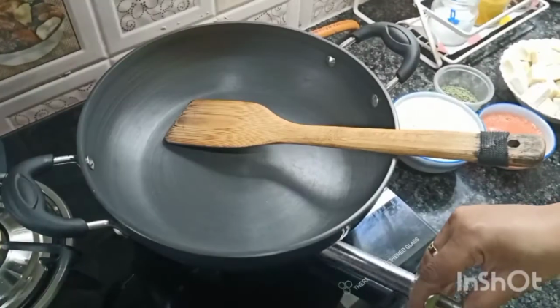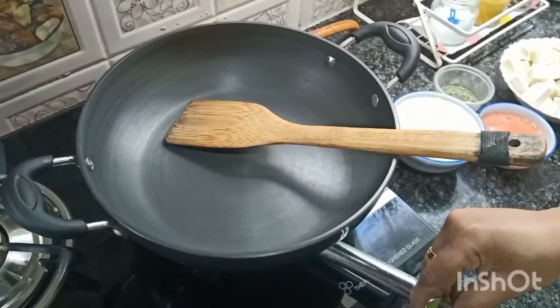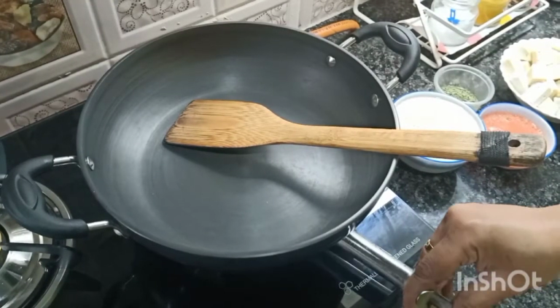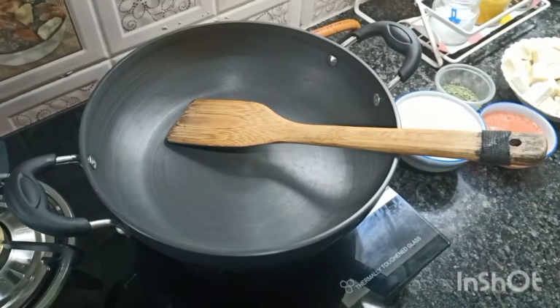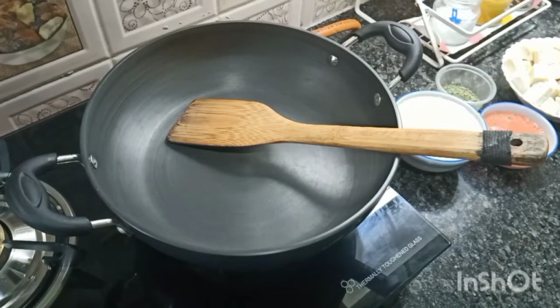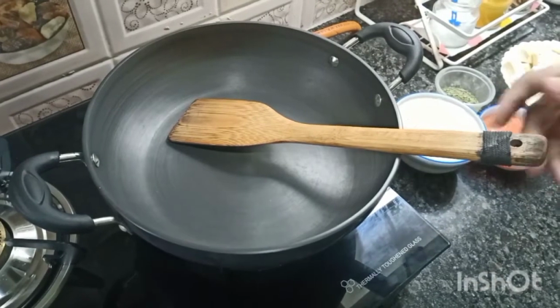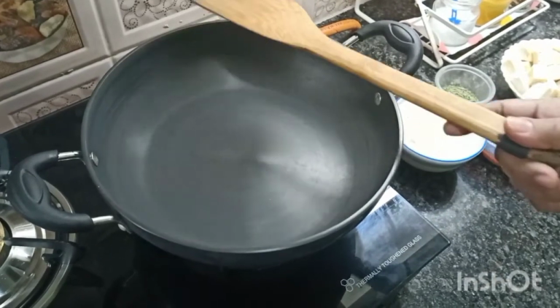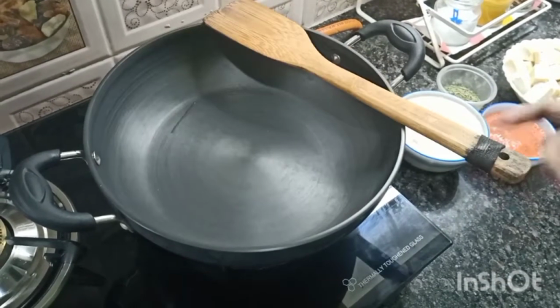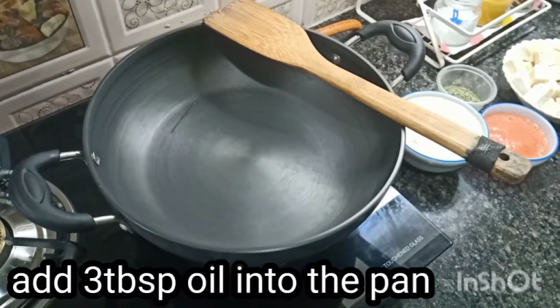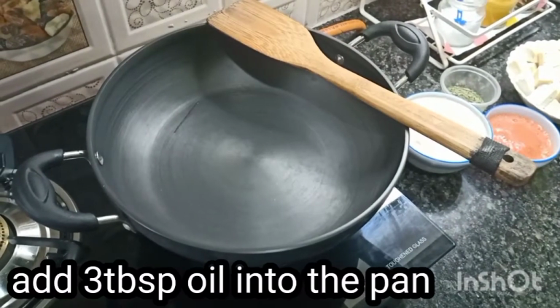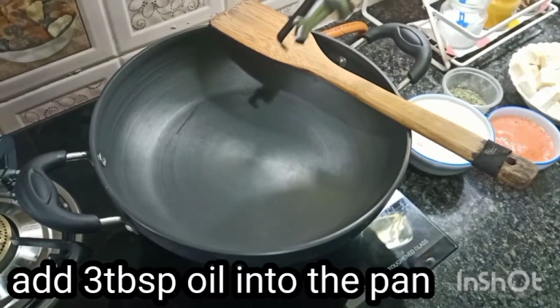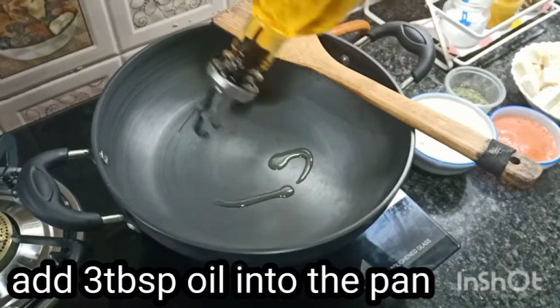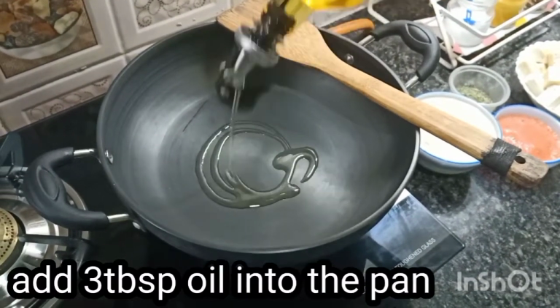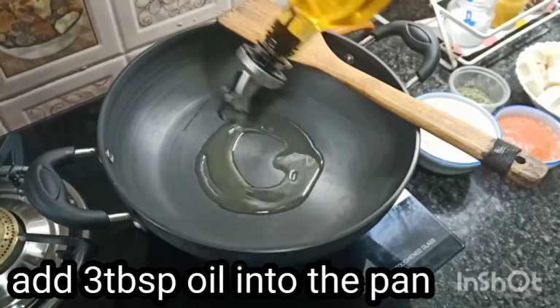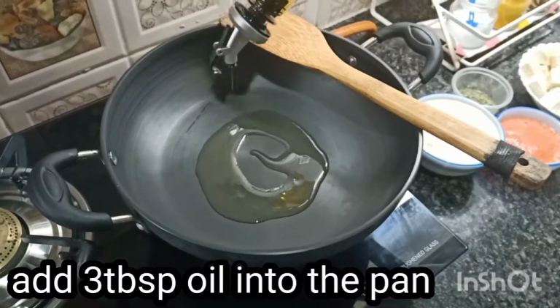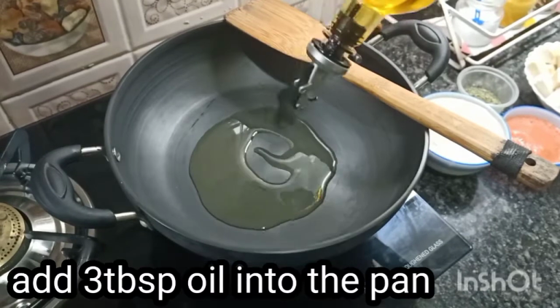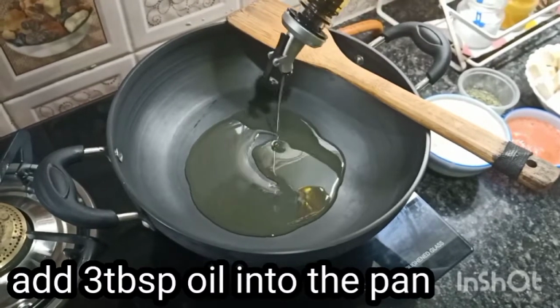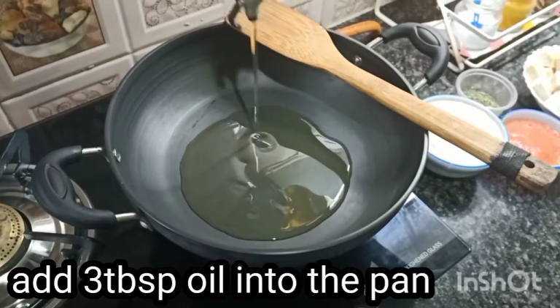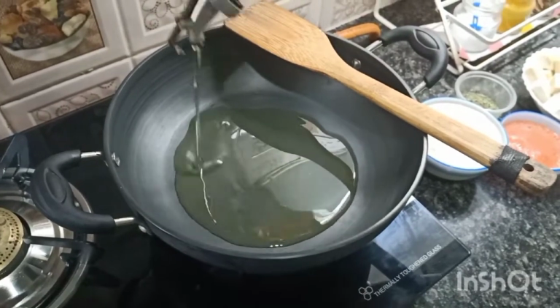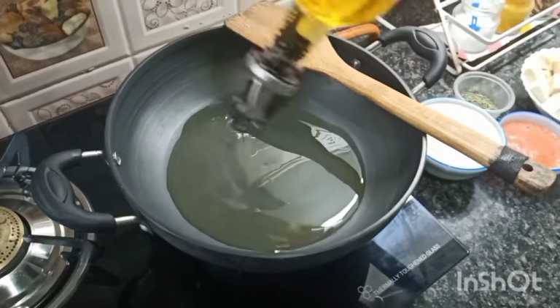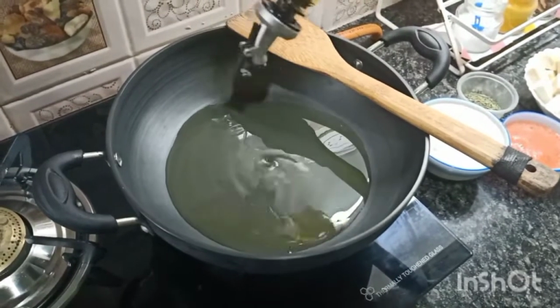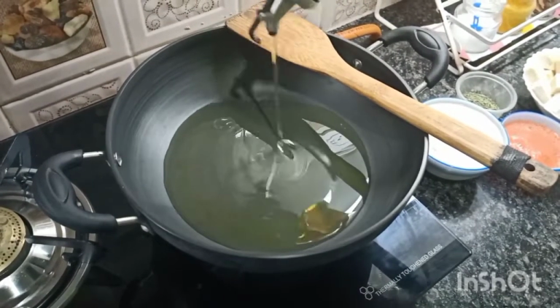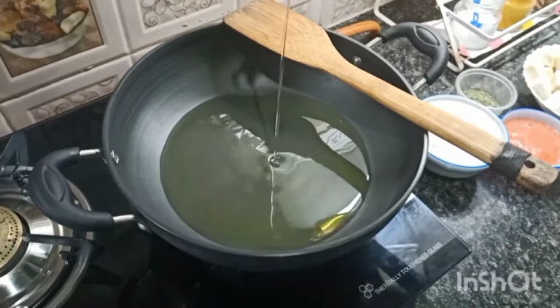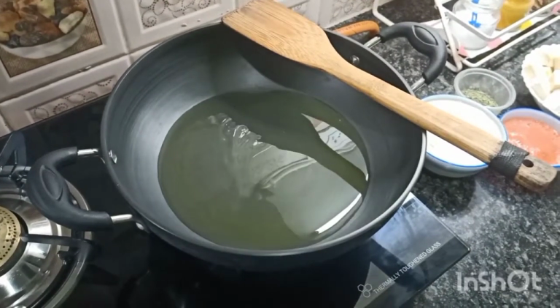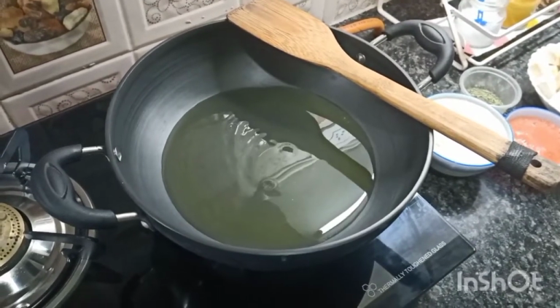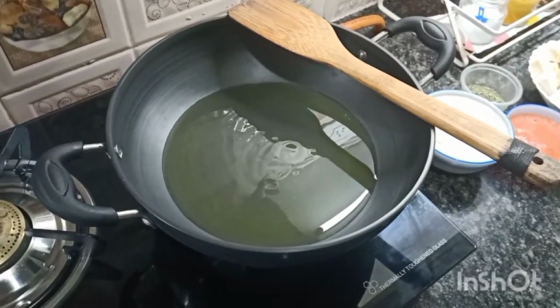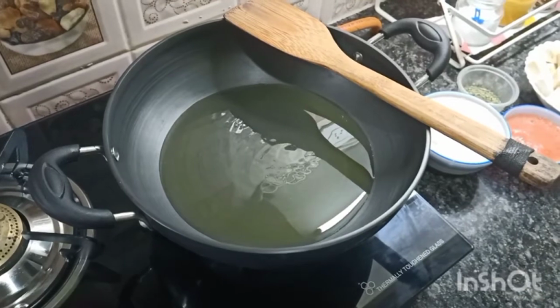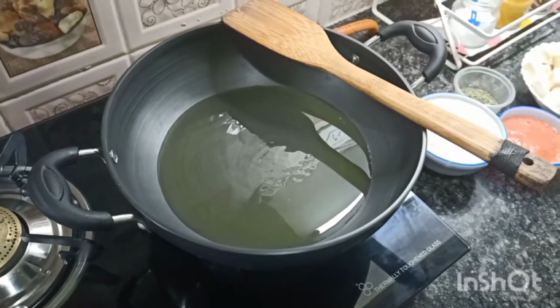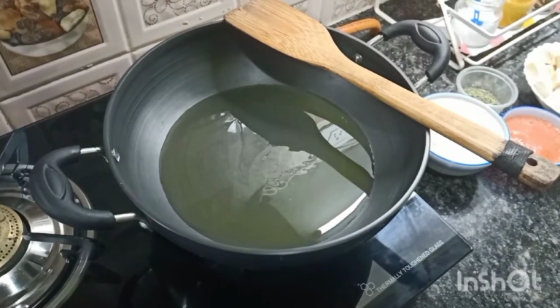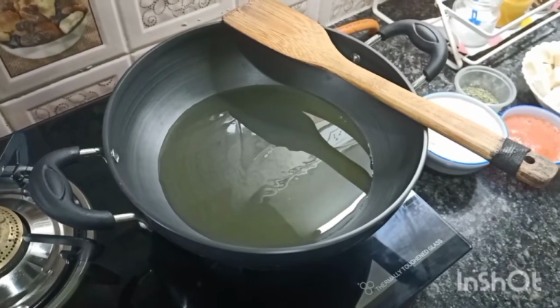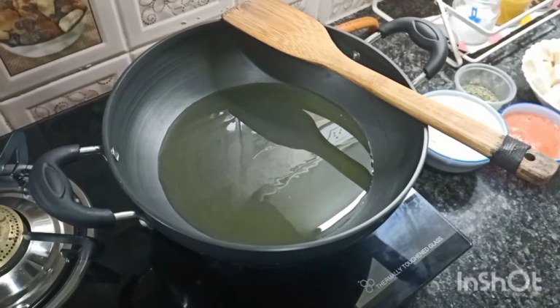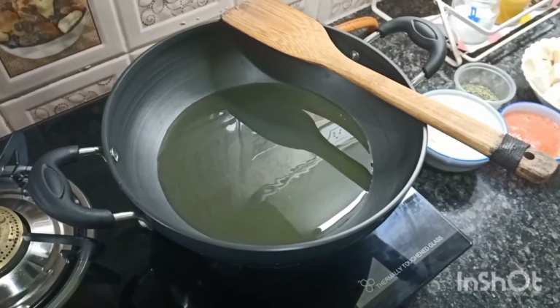Now take a kadhai. Add 3 tablespoons of oil, and to make a buttery taste, also add 1 tablespoon of butter.